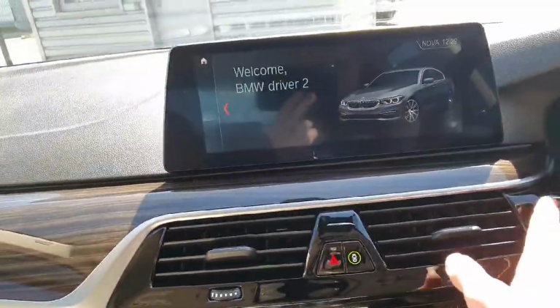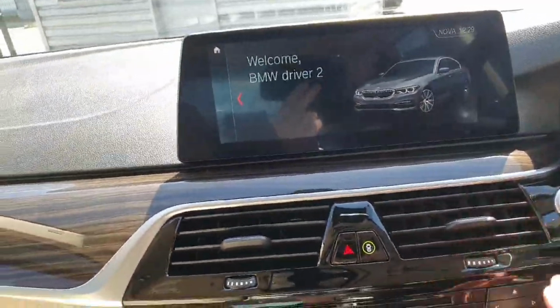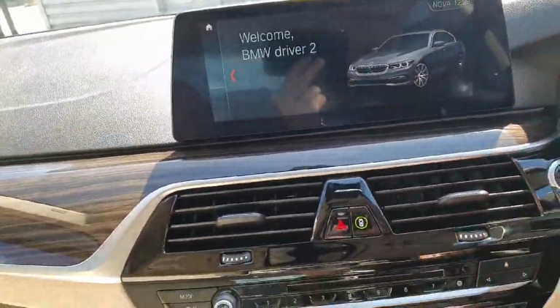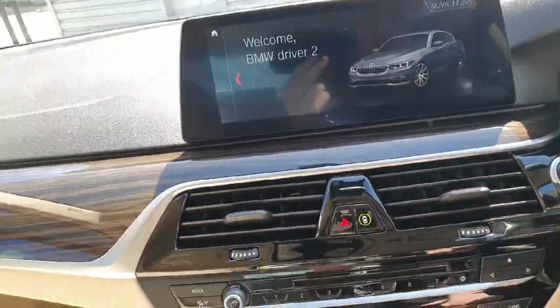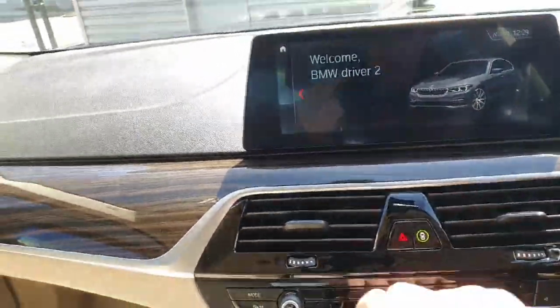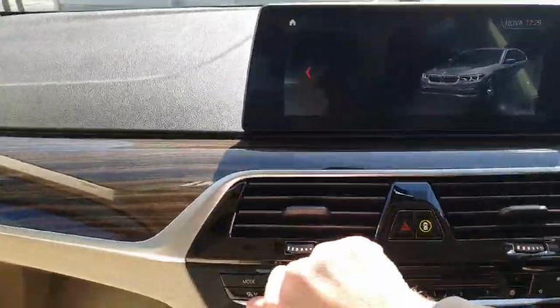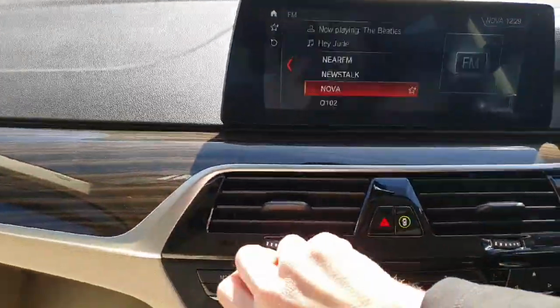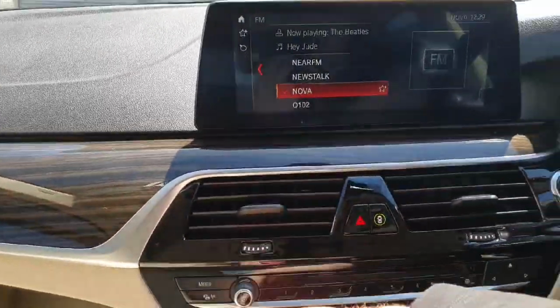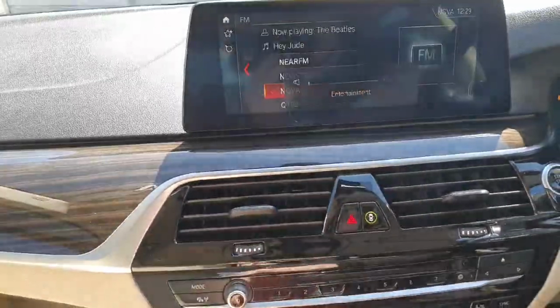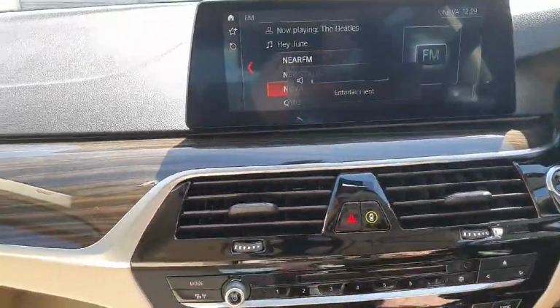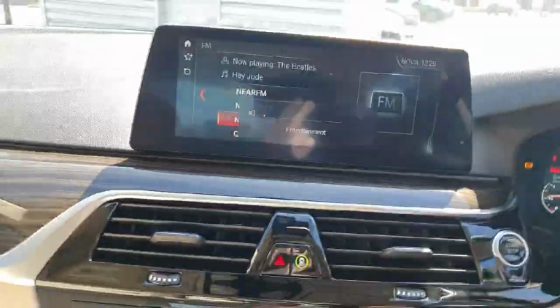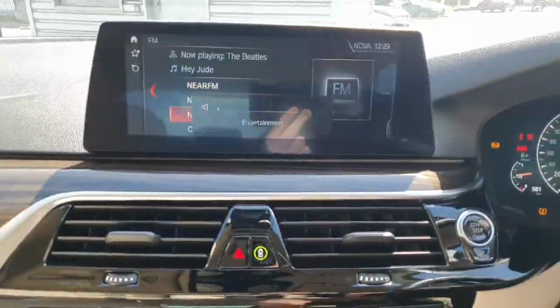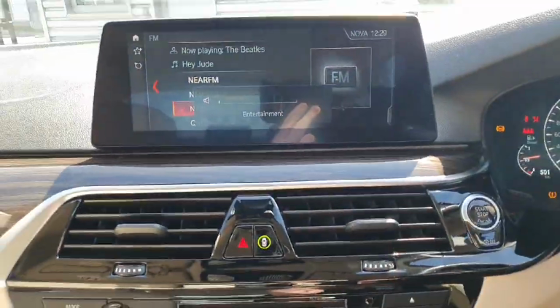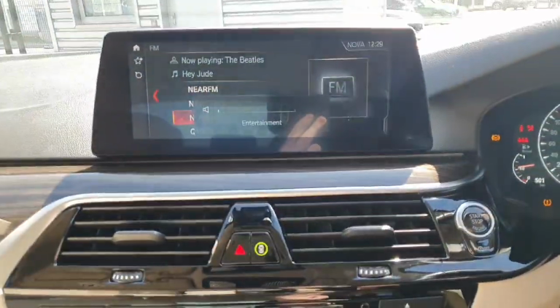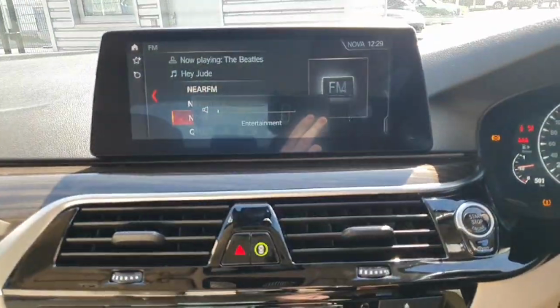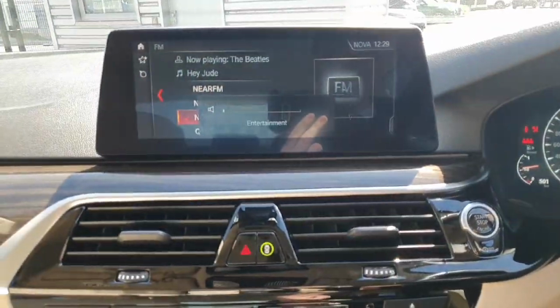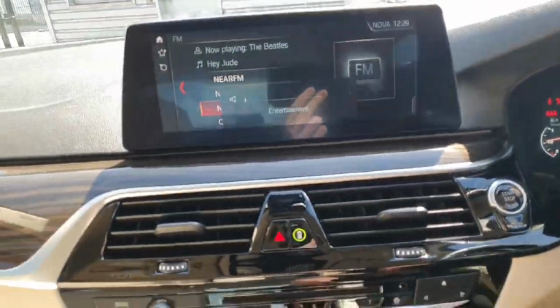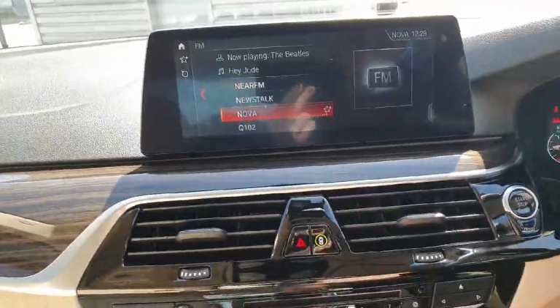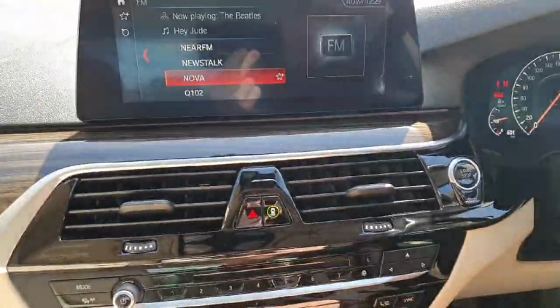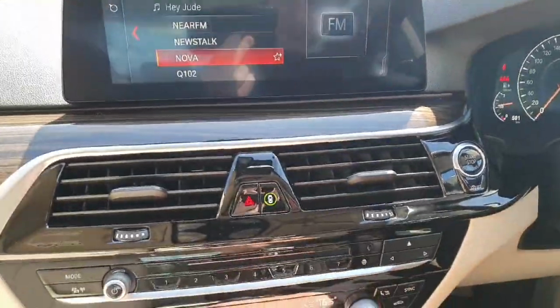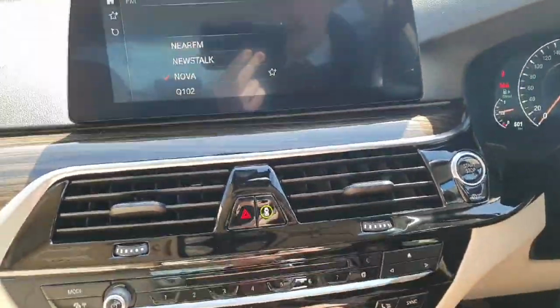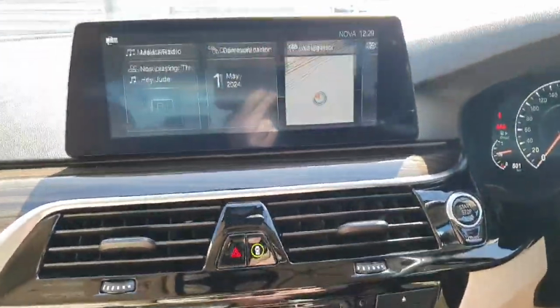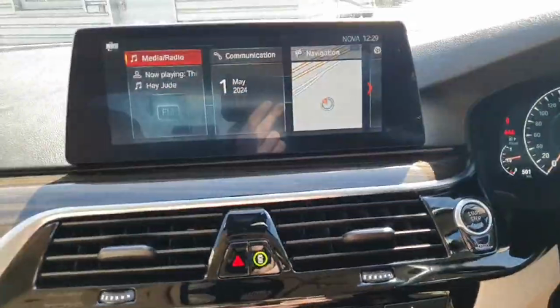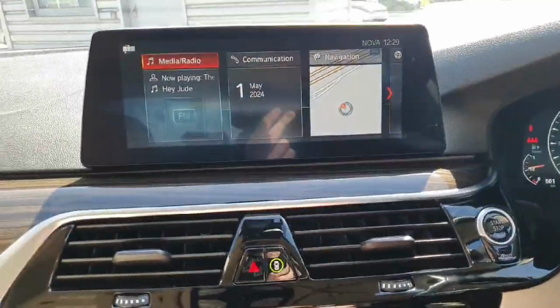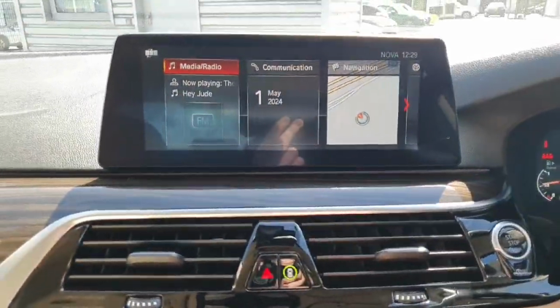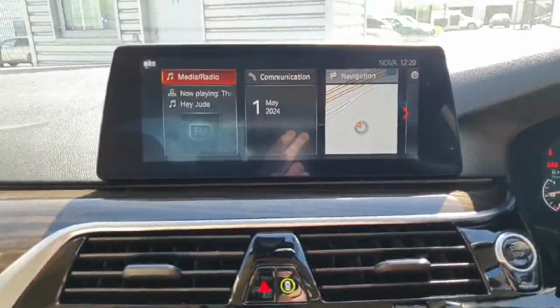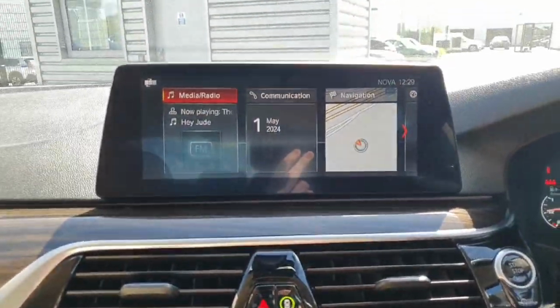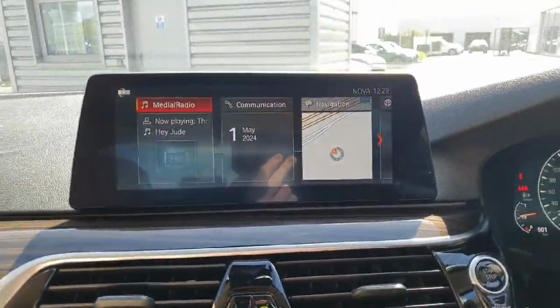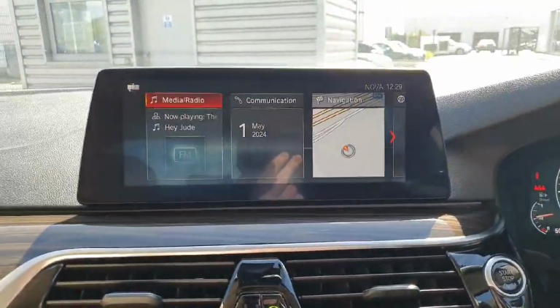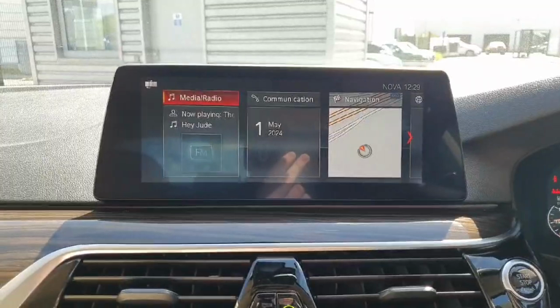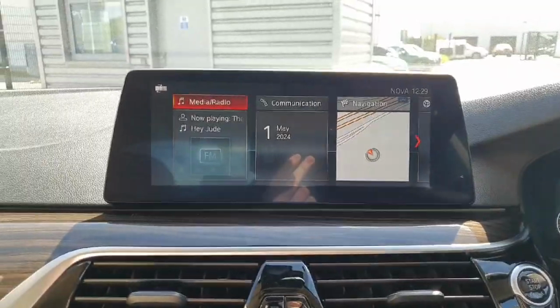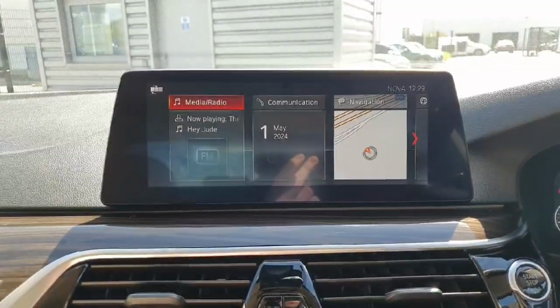So if you start the car up, you can see everything springs to life — our main BMW iDrive system.